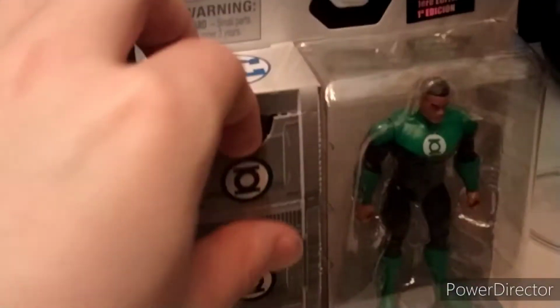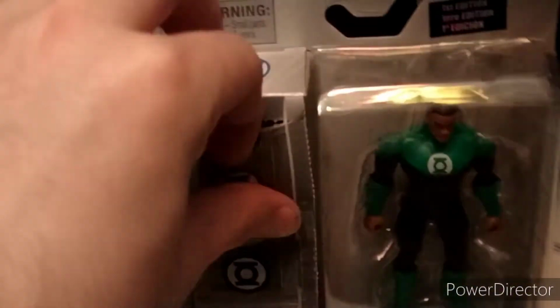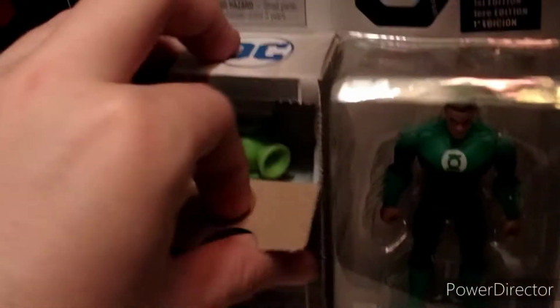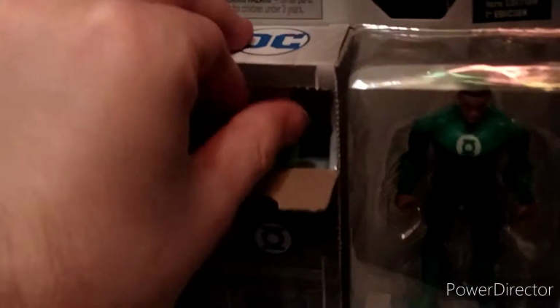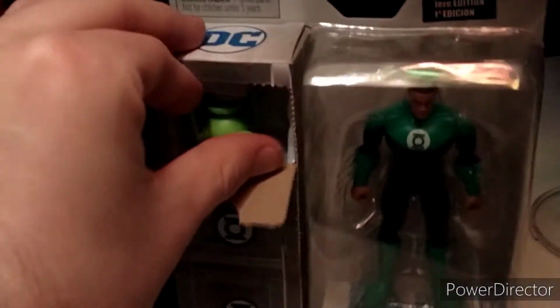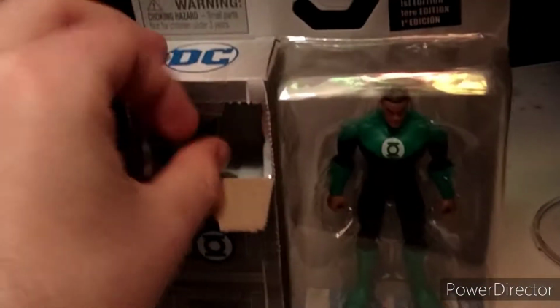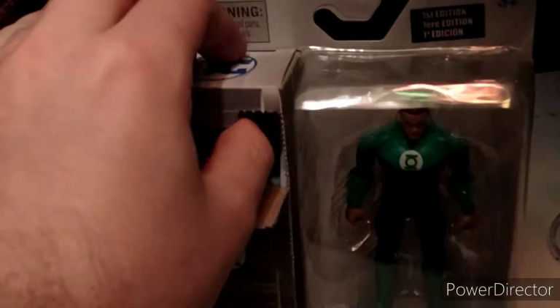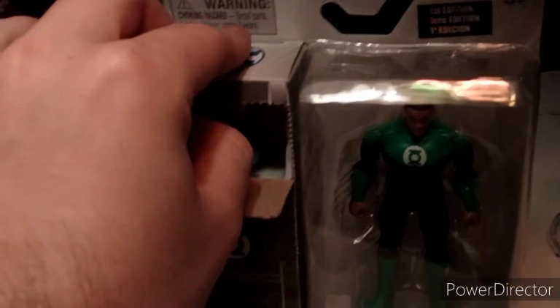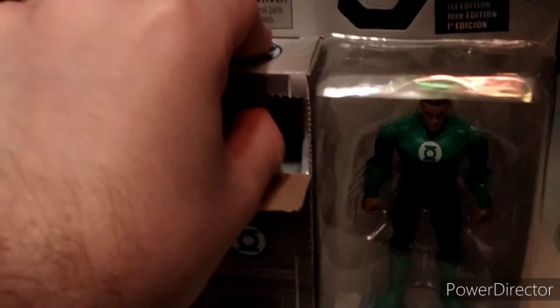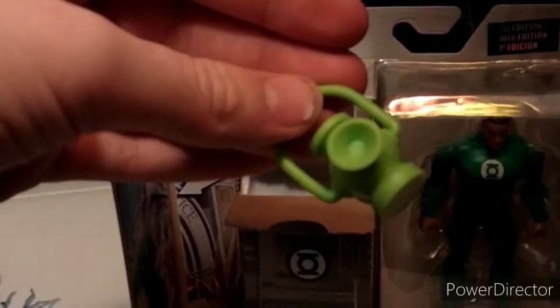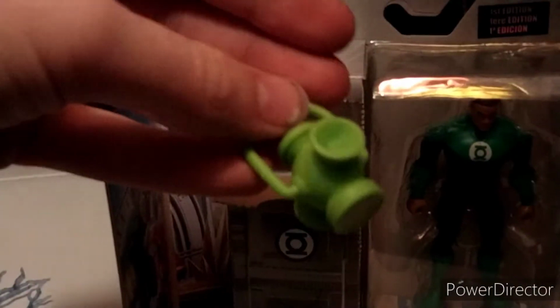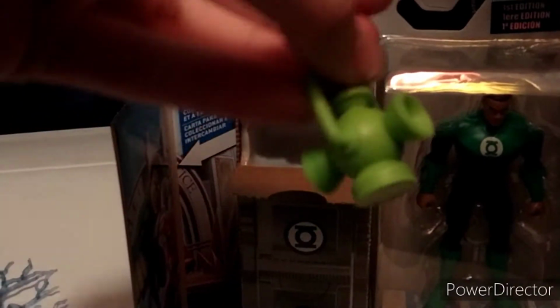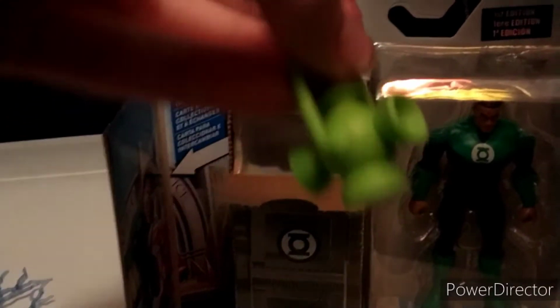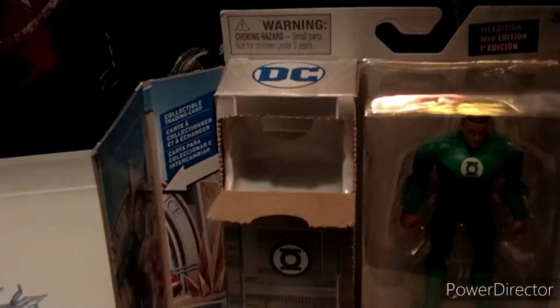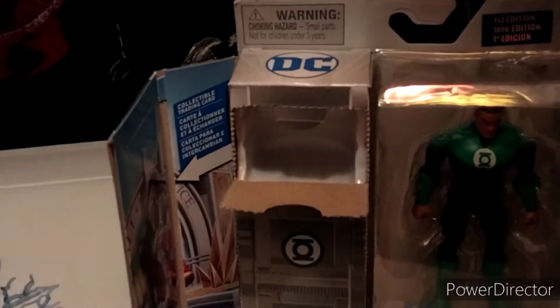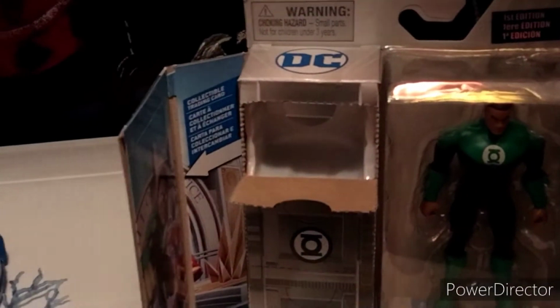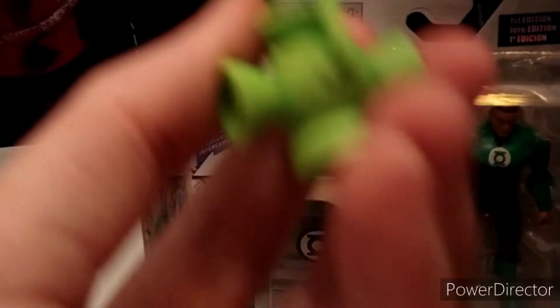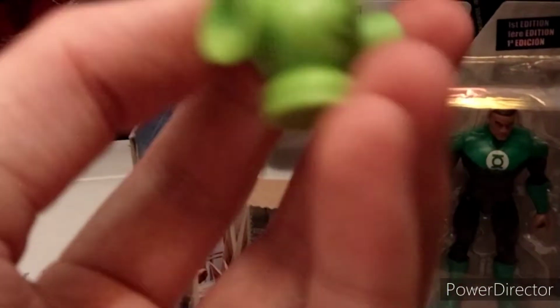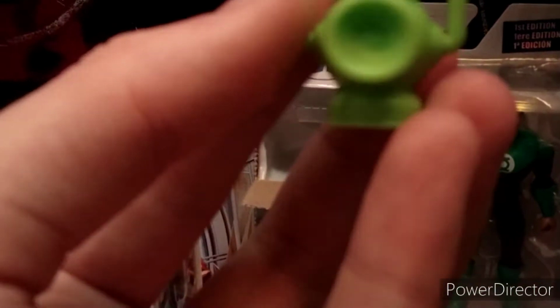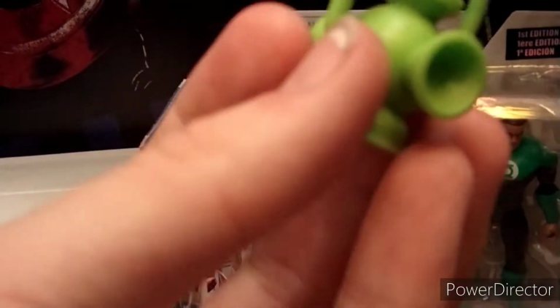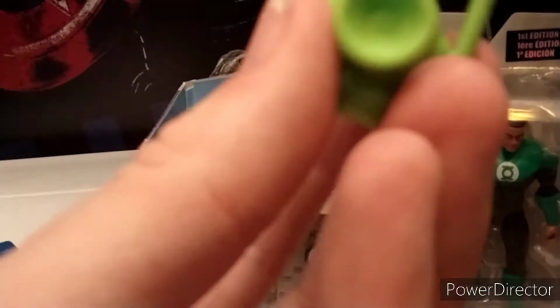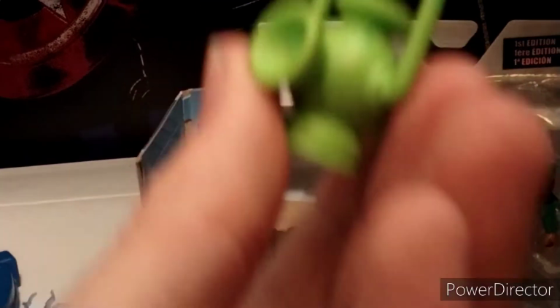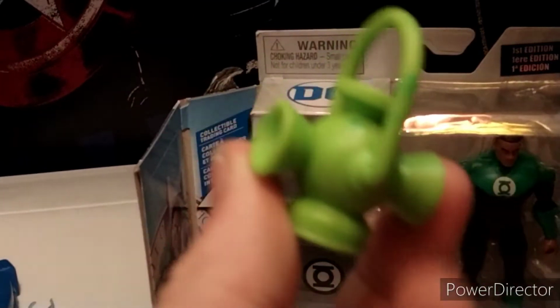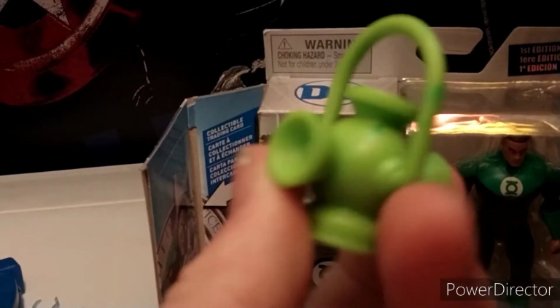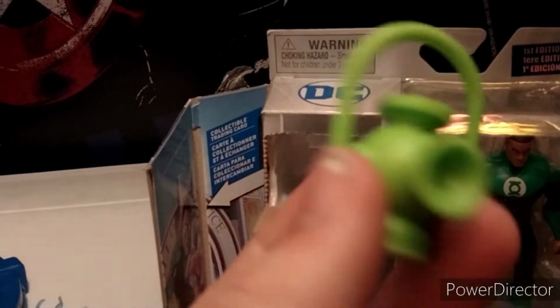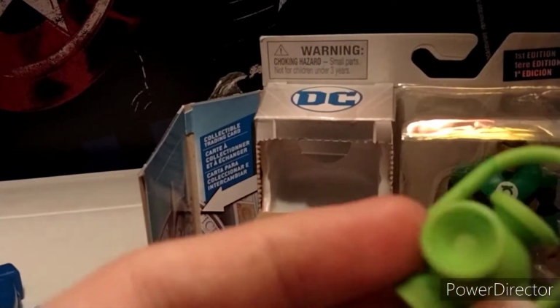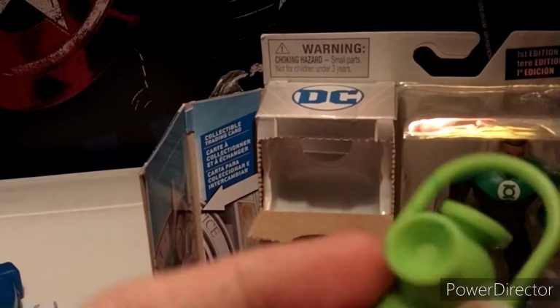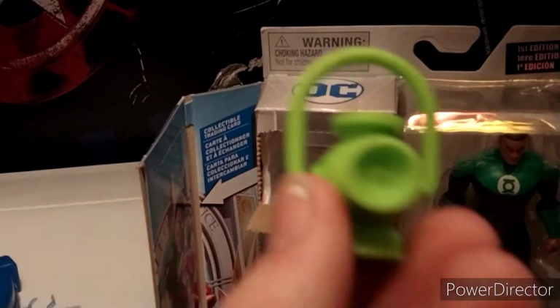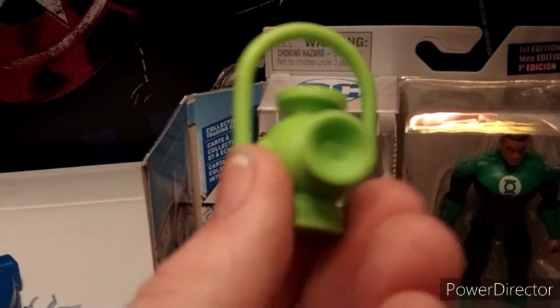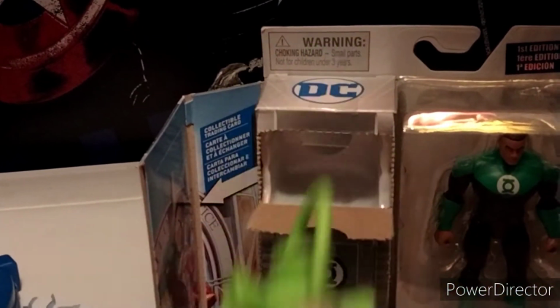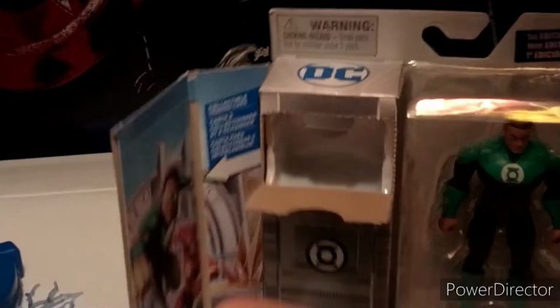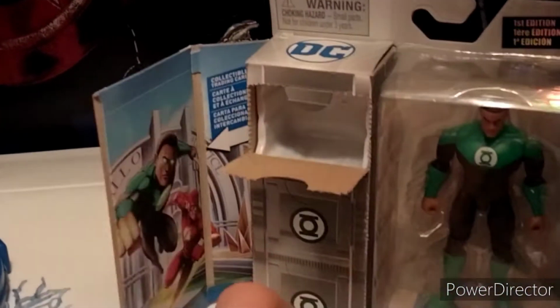So our first mystery accessory is the actual Green Lantern power battery. I think this is really cool. It does have hints of dark green on it, and I'll show it in his hand a little later. But I love they included this, and it's a nice addition.